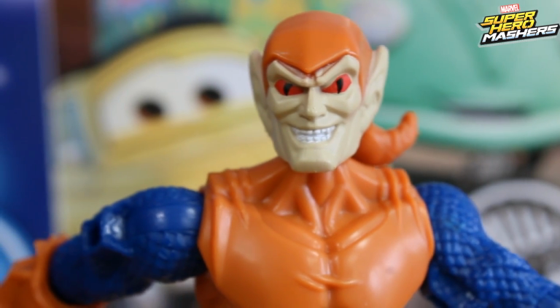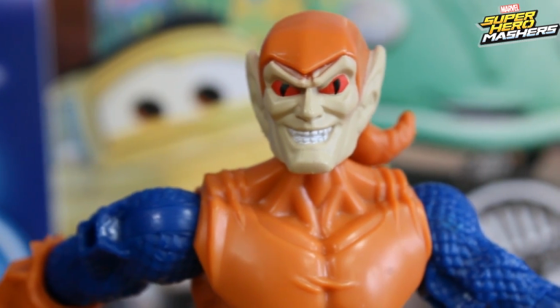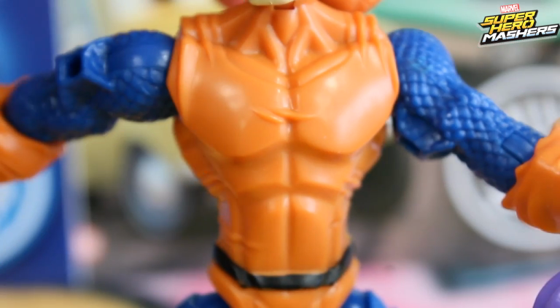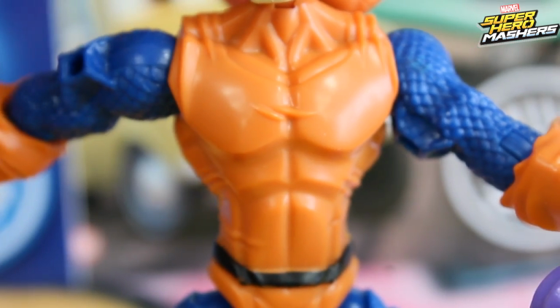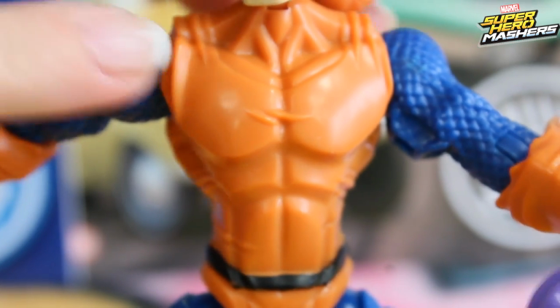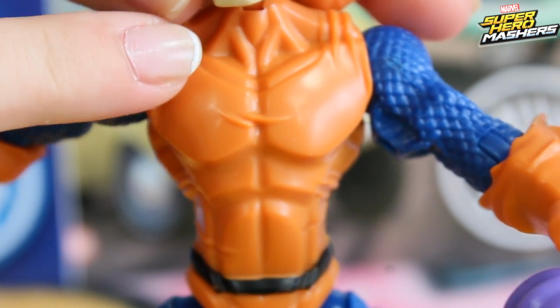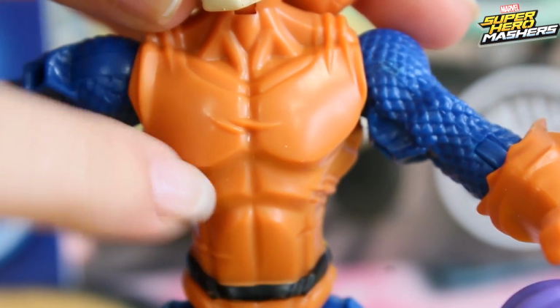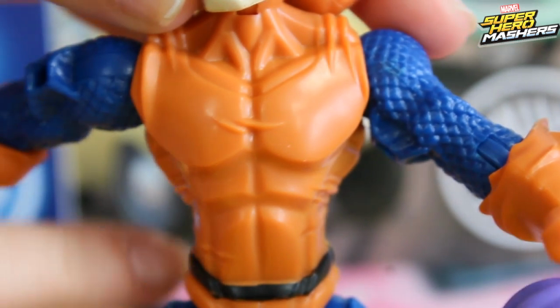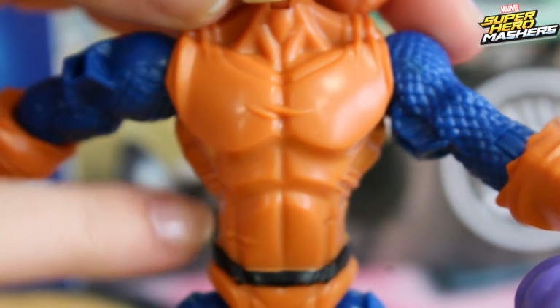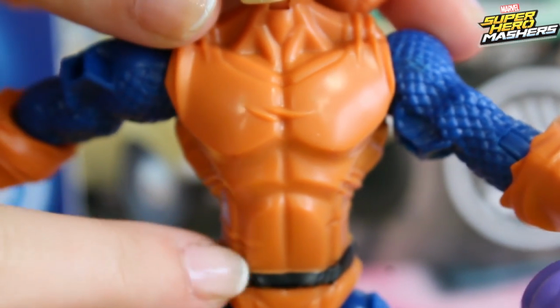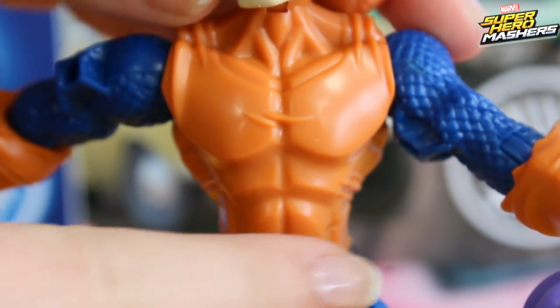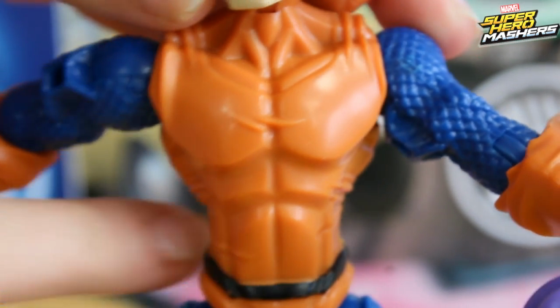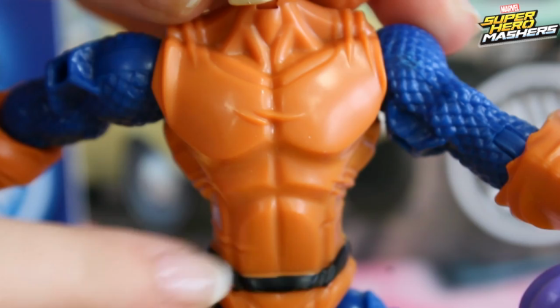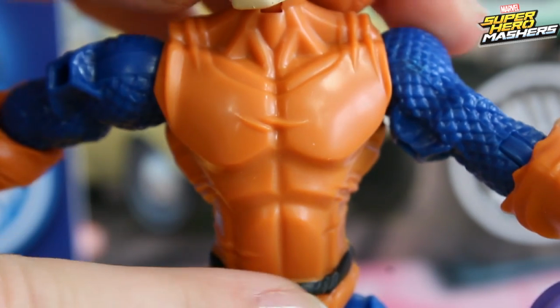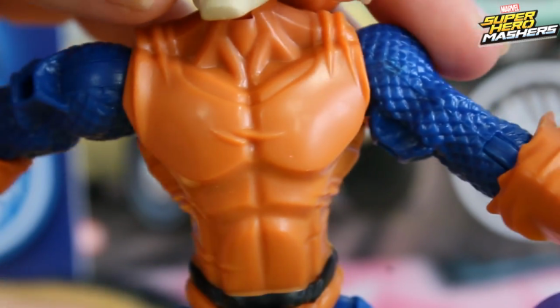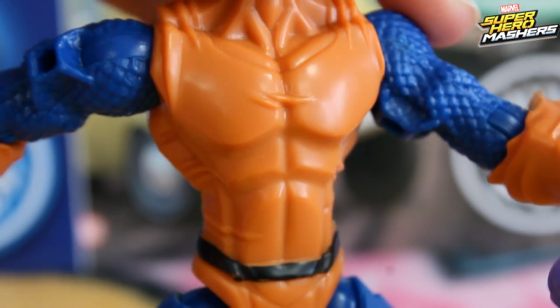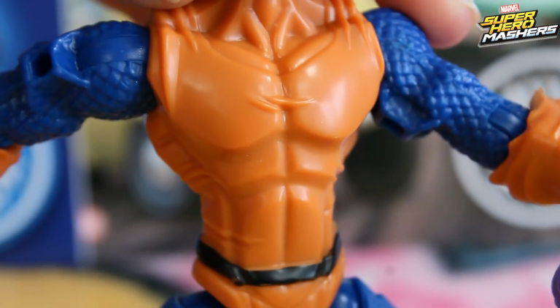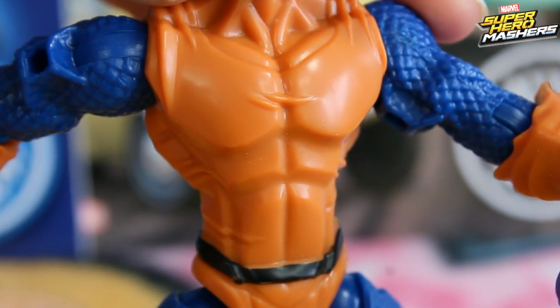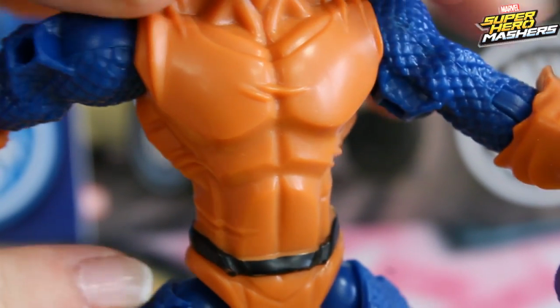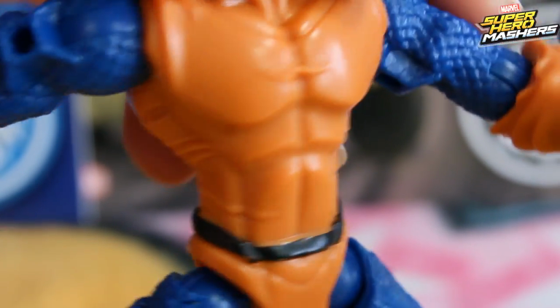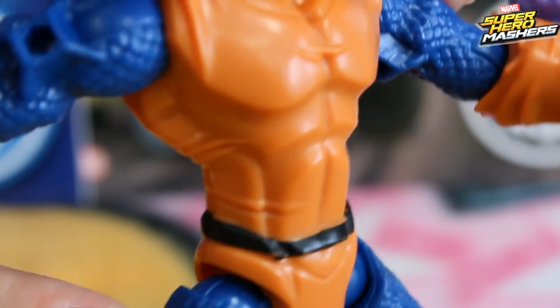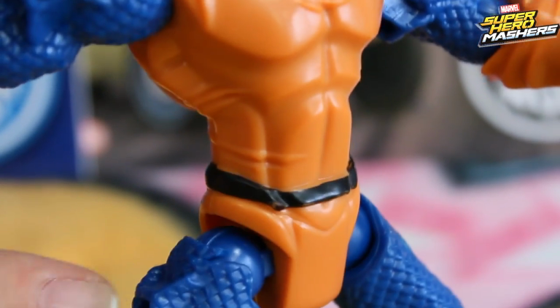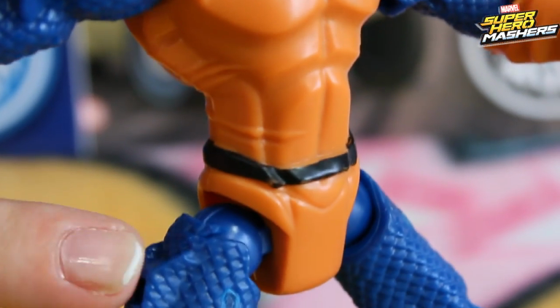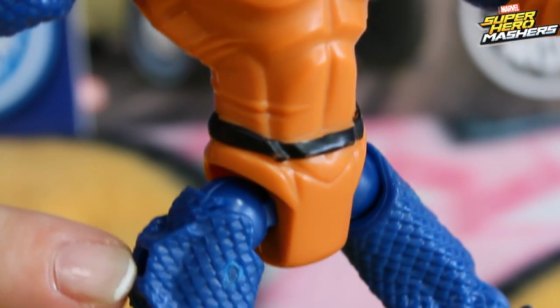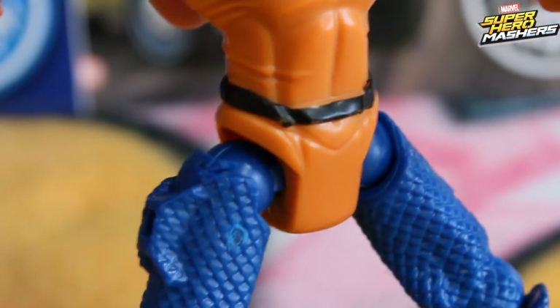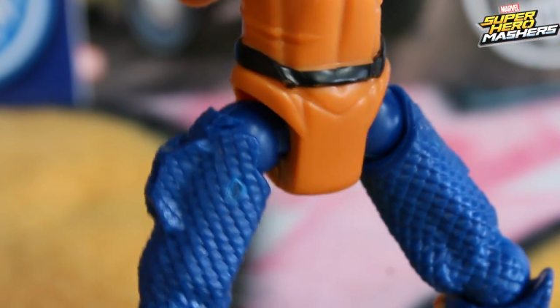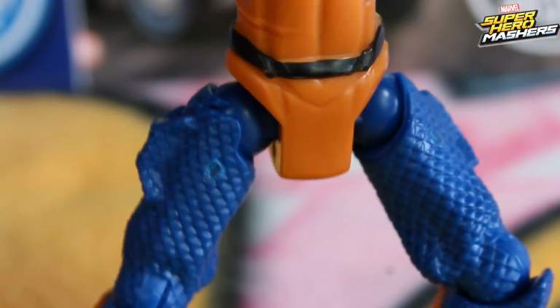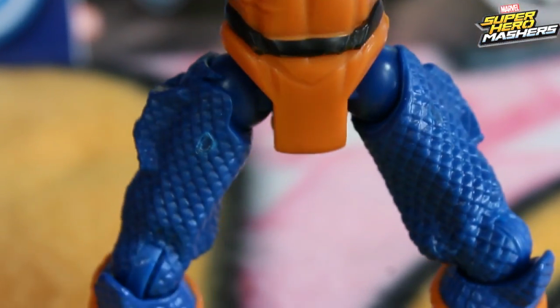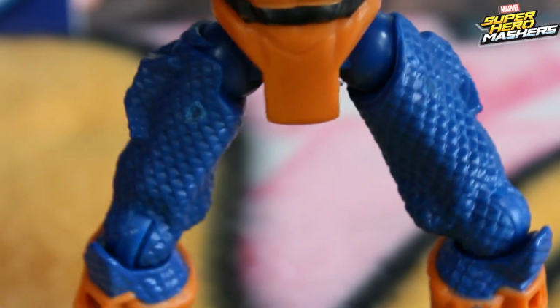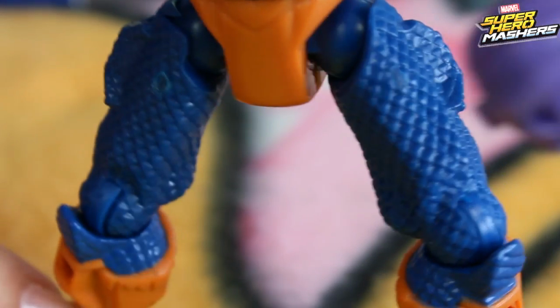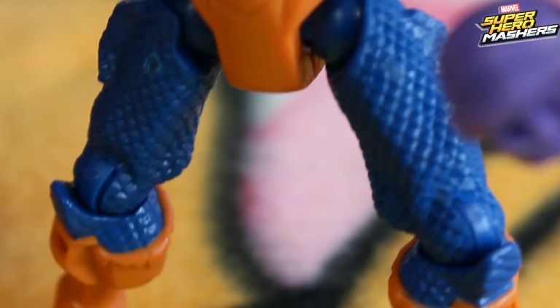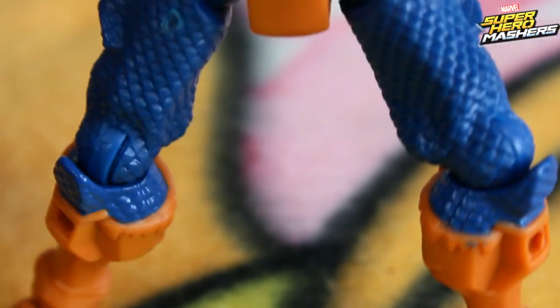He's wearing his special orange costume and here we can also see his black belt. His trousers are all blue with many cutouts for his weapons, and only his boots are all orange.